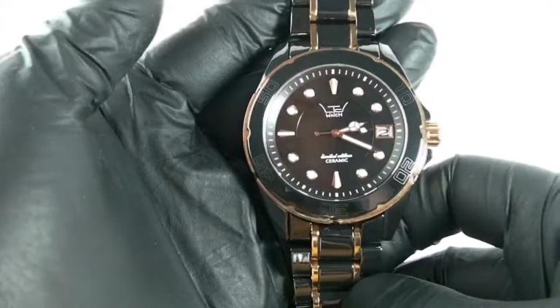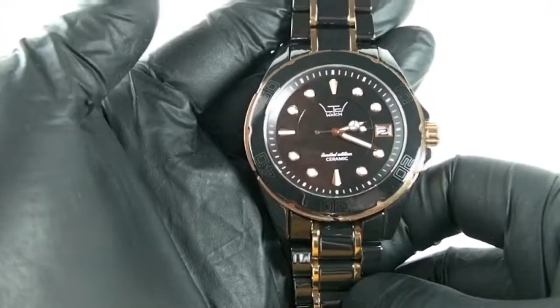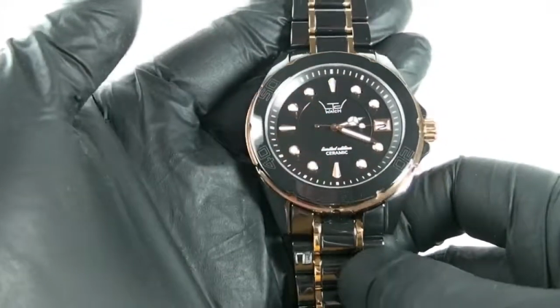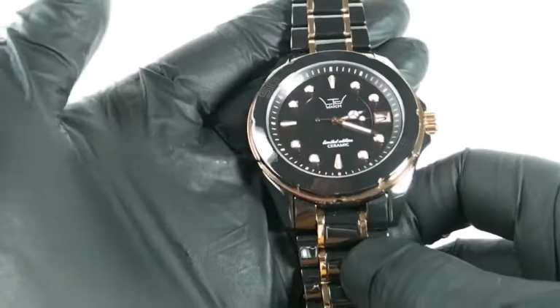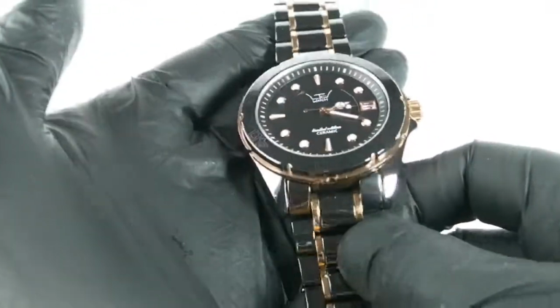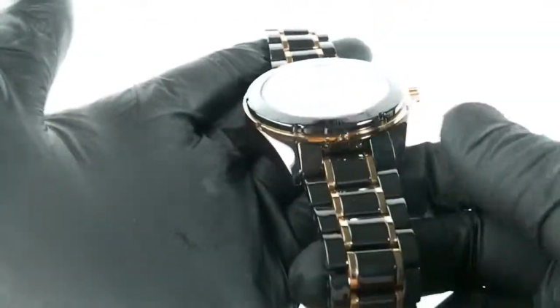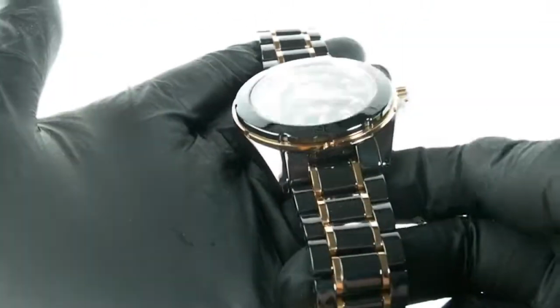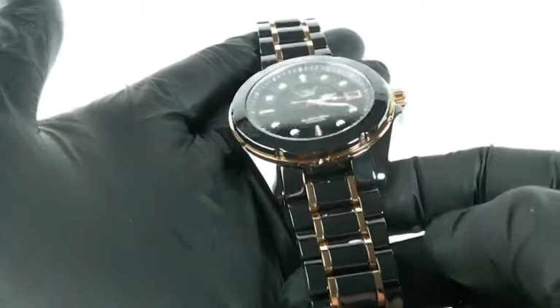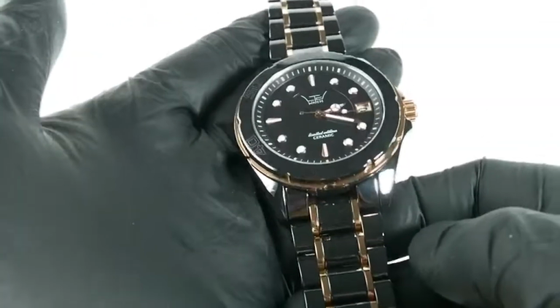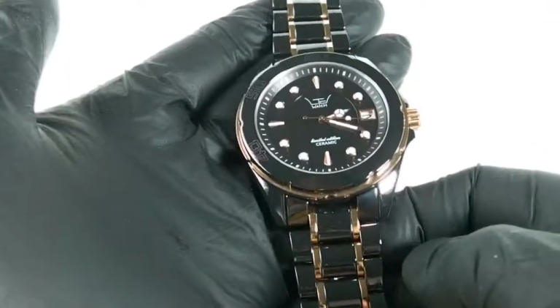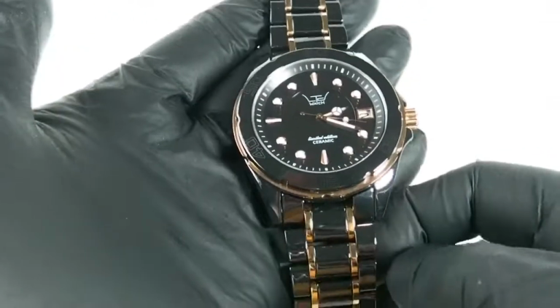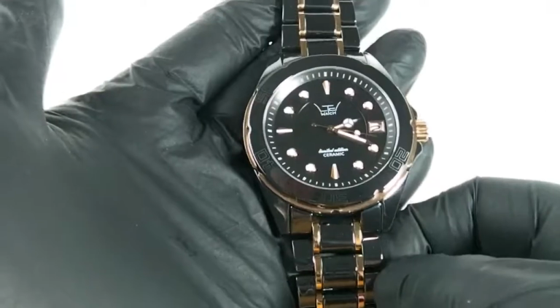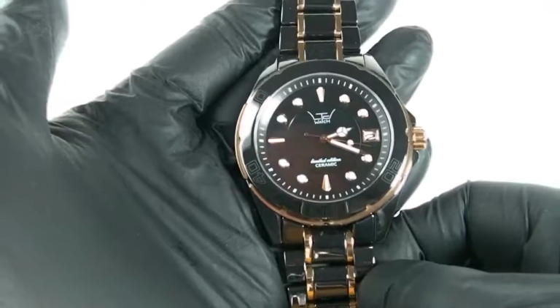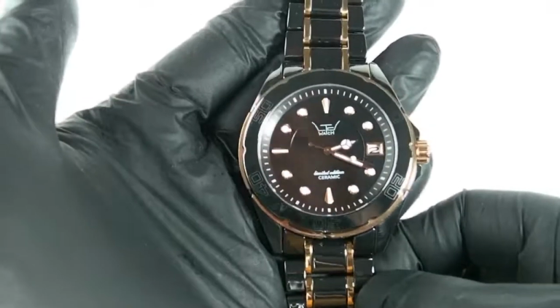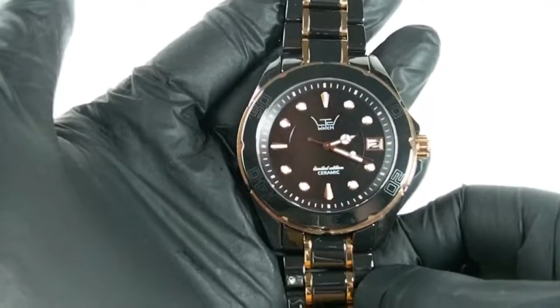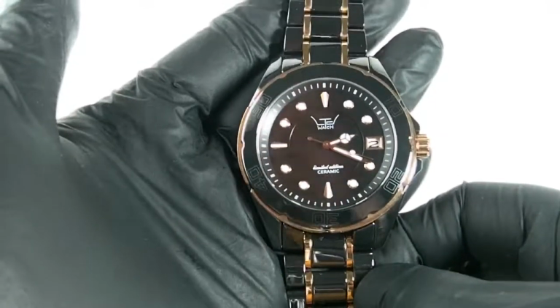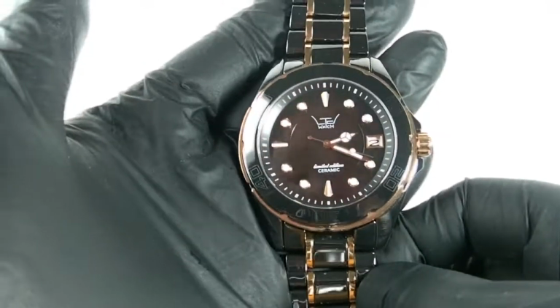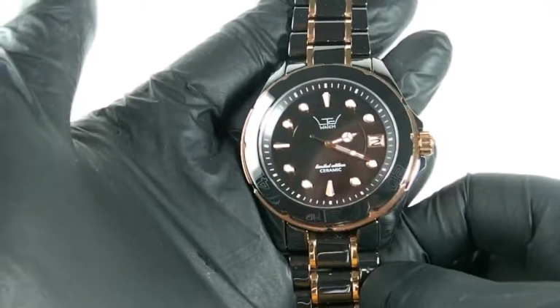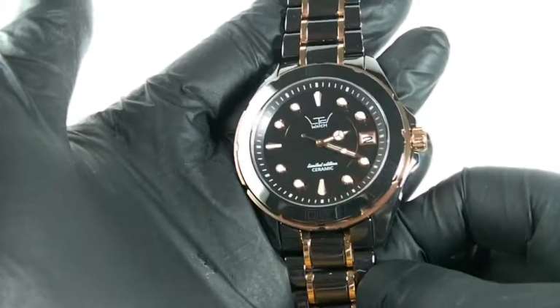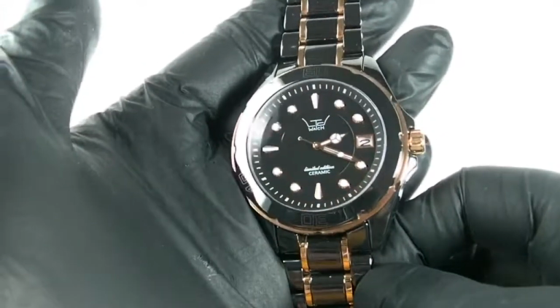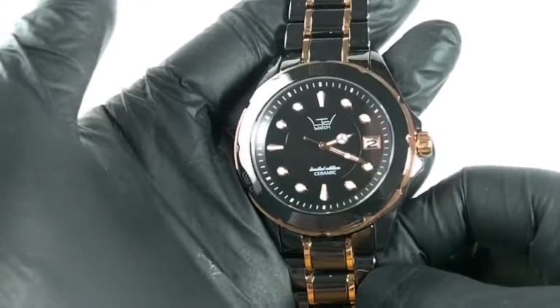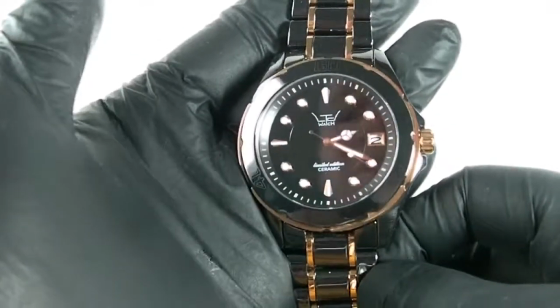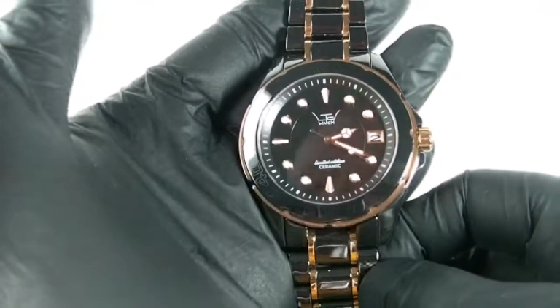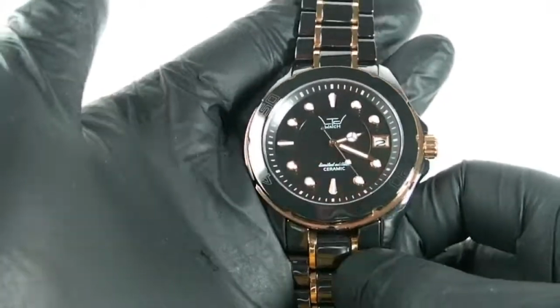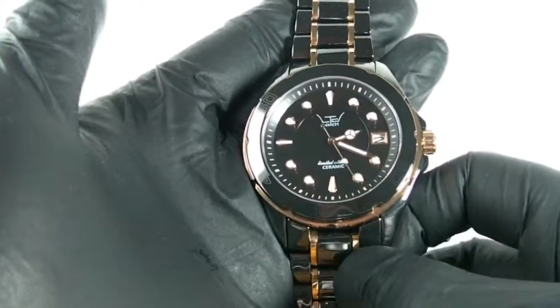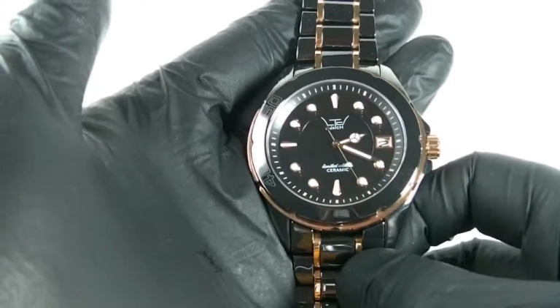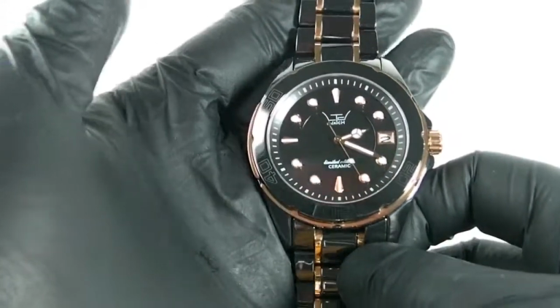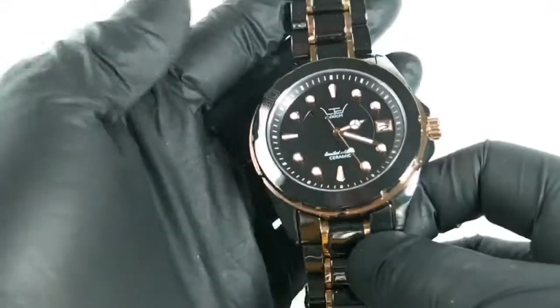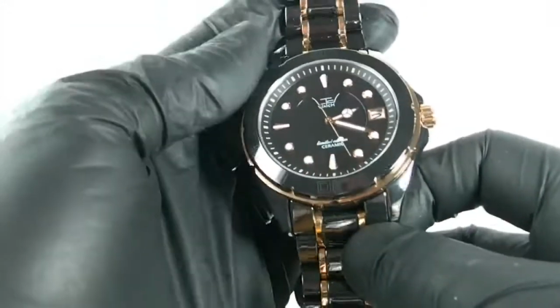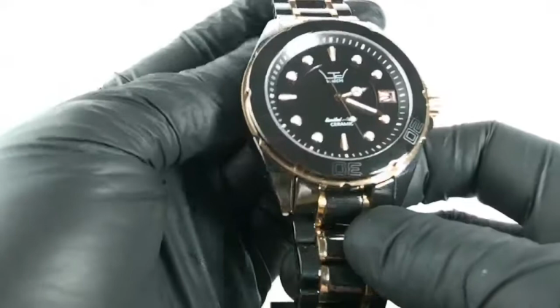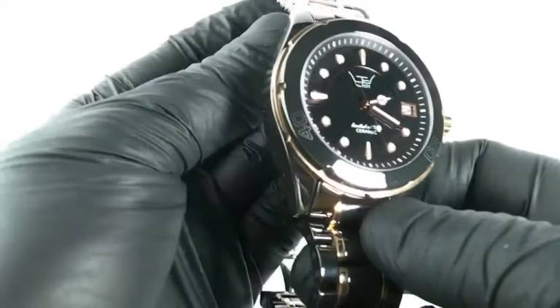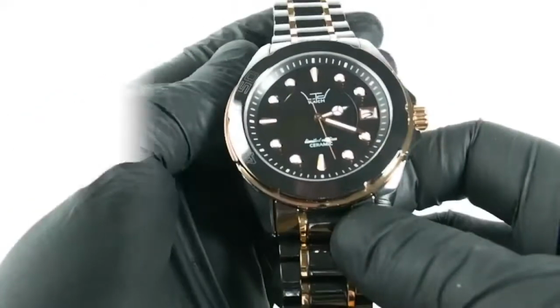This is a really nice, shiny, beautiful looking watch. Very, very dressy. Very, very classy looking. This watch is quite big and quite weighty because it's all ceramic.